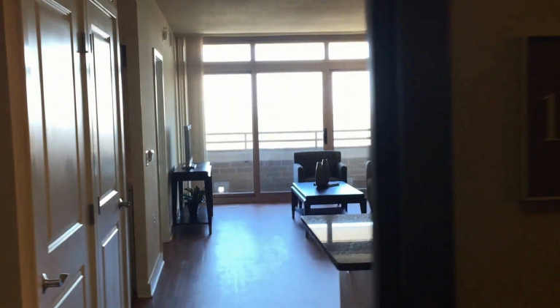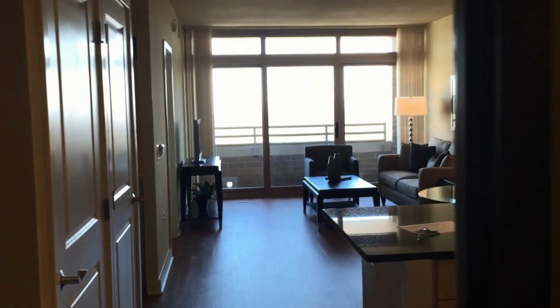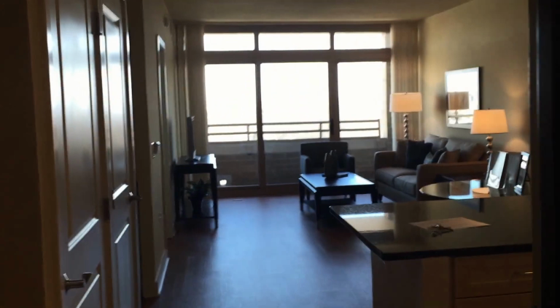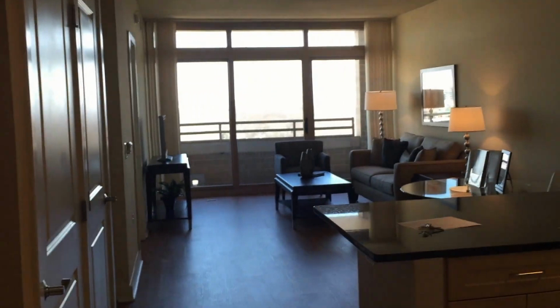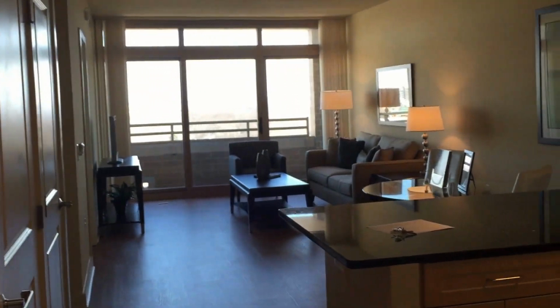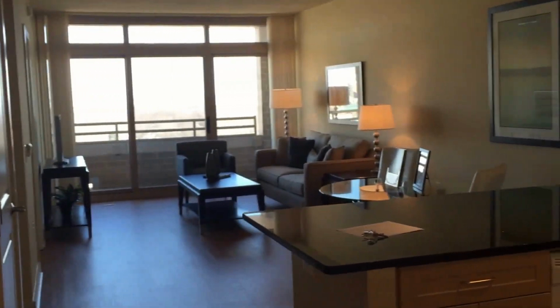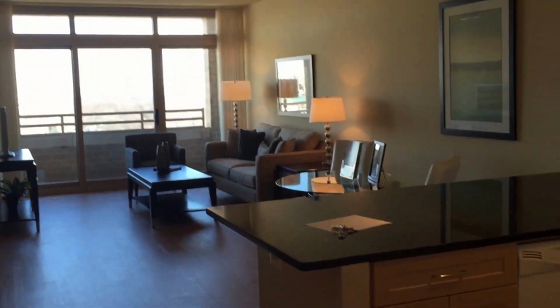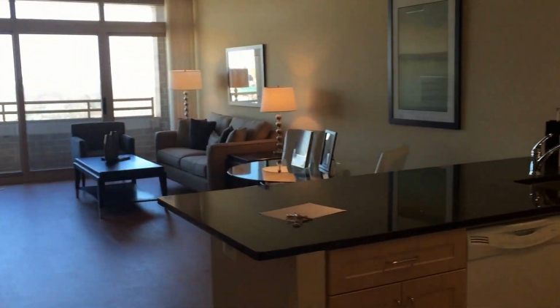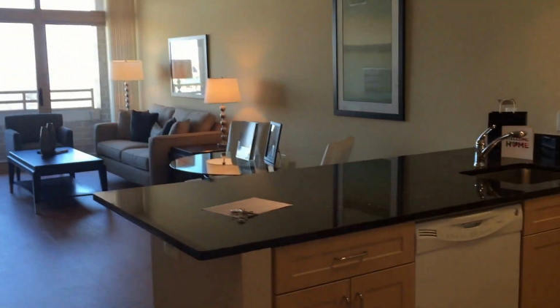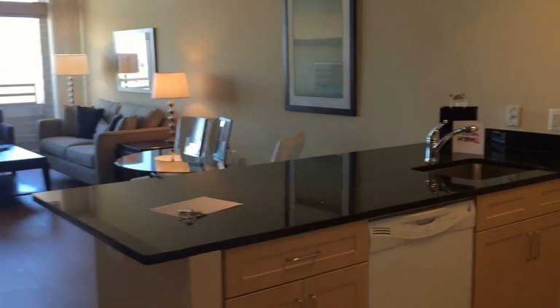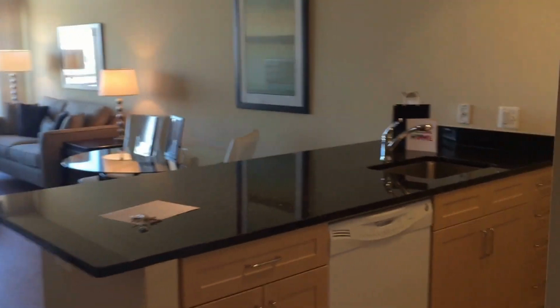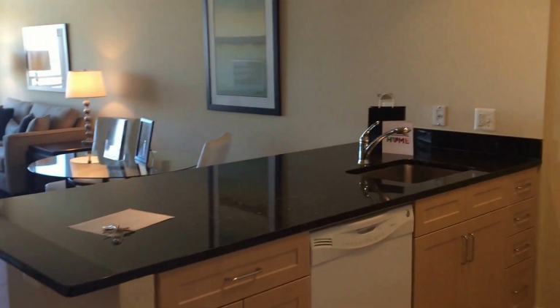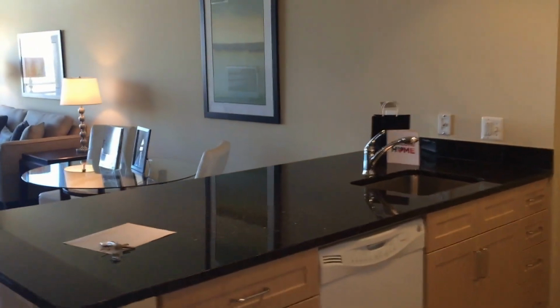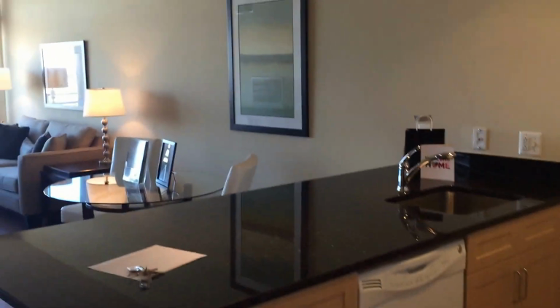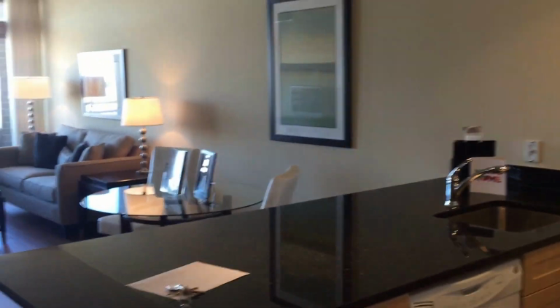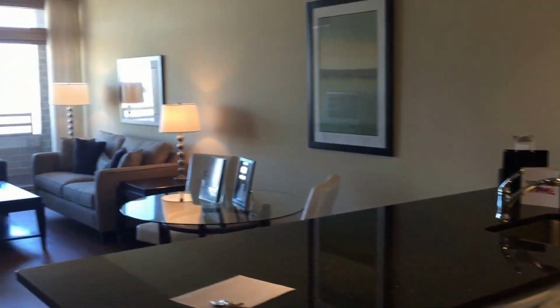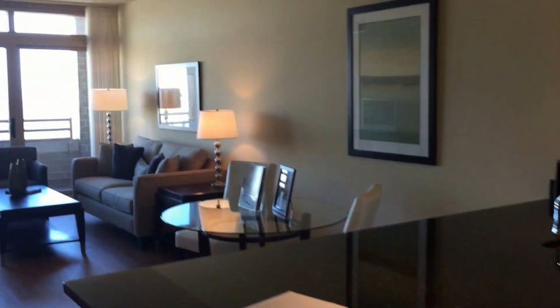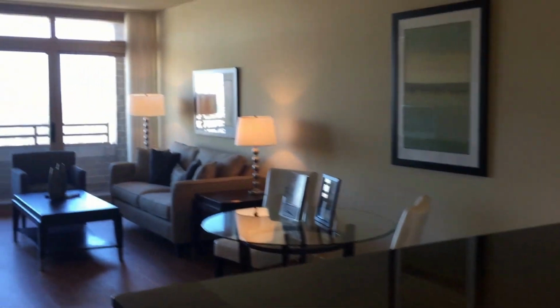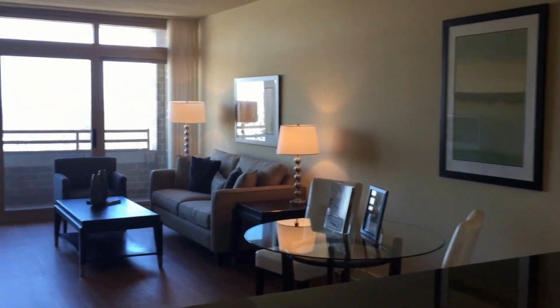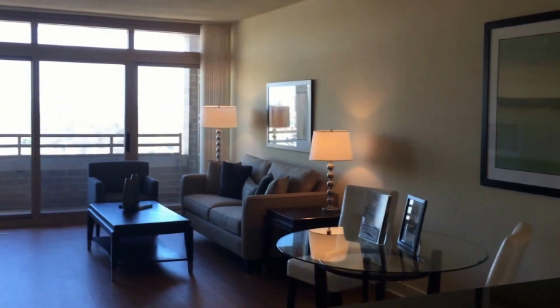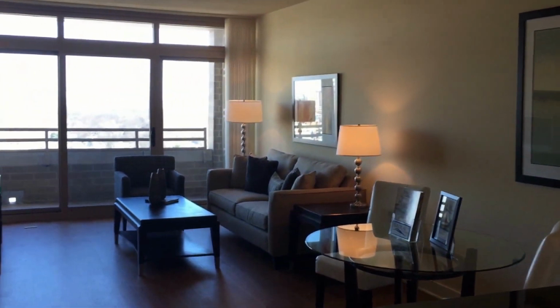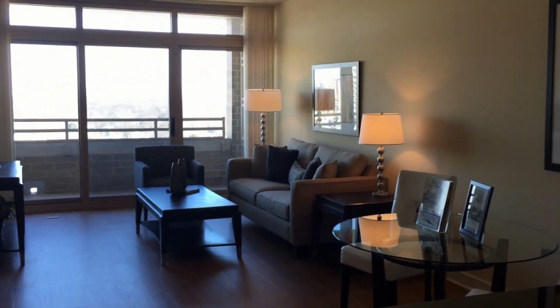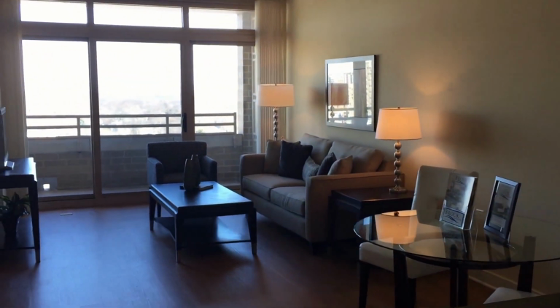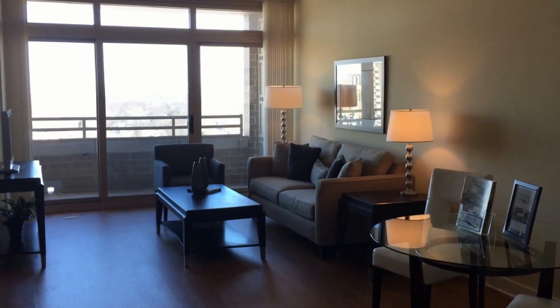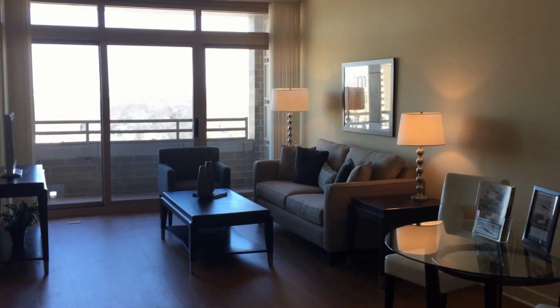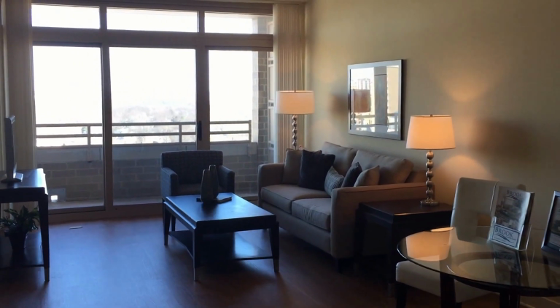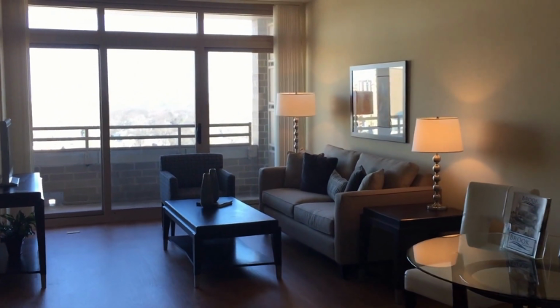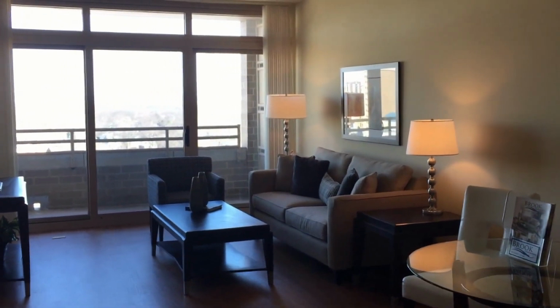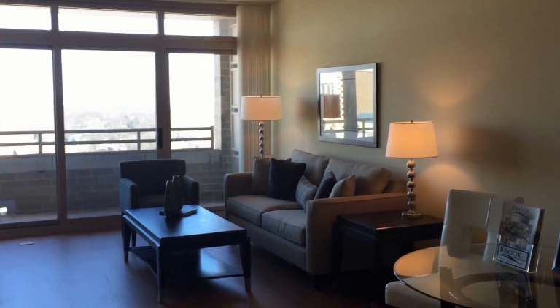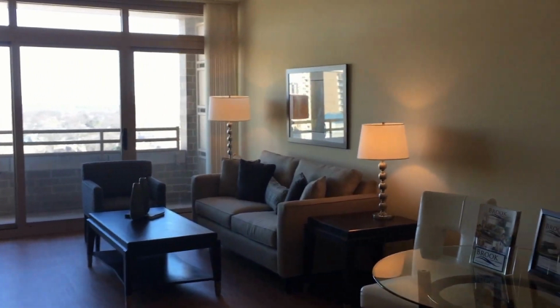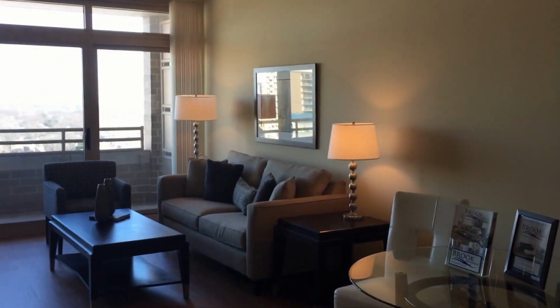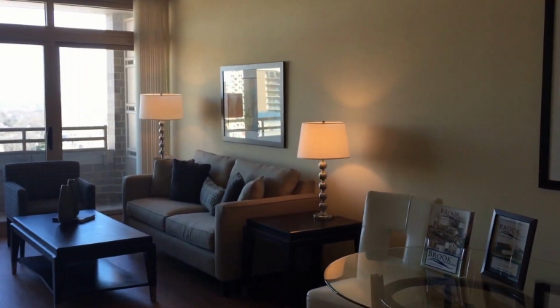Welcome to Liberty Tower, located right in the heart of Arlington, Virginia in the Ballston neighborhood. This Quincy floor plan is 686 square feet, one bedroom.